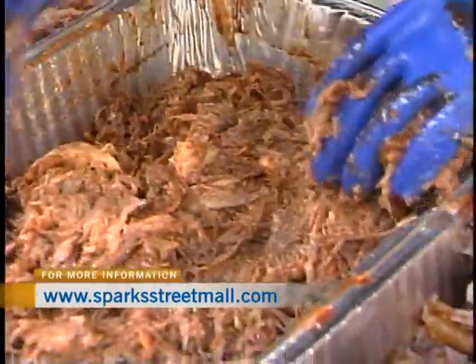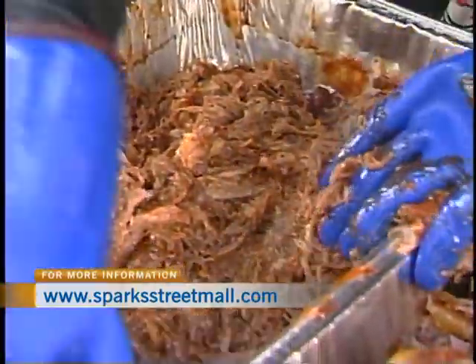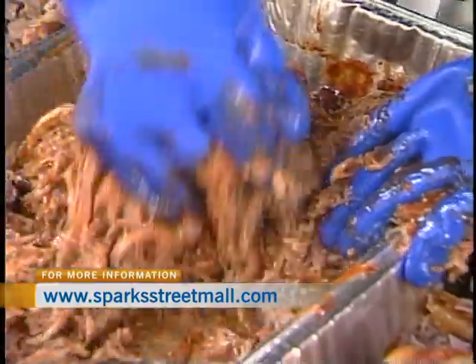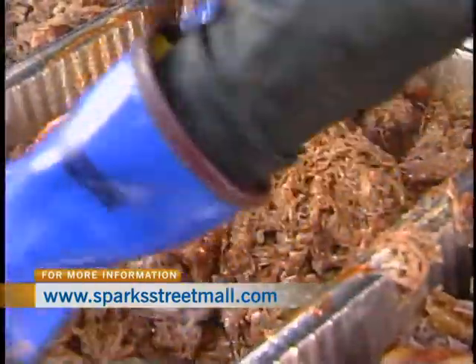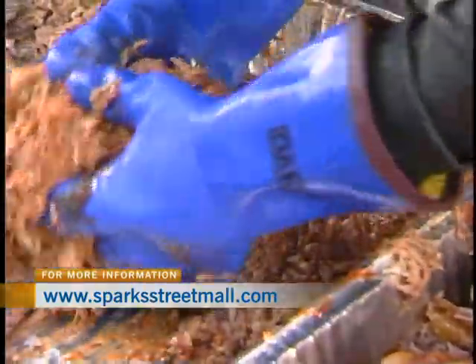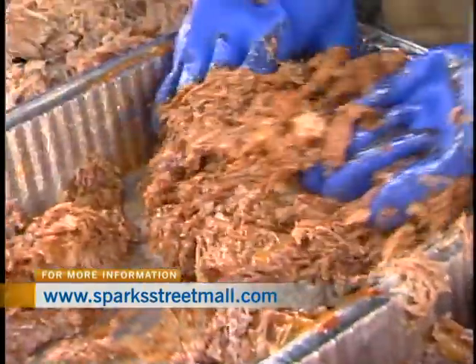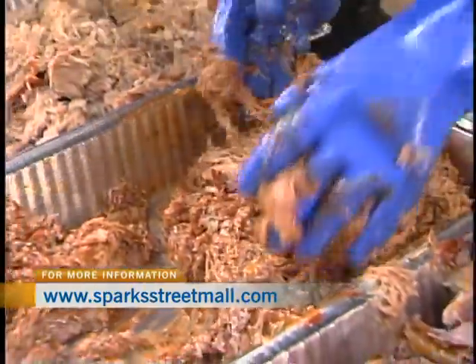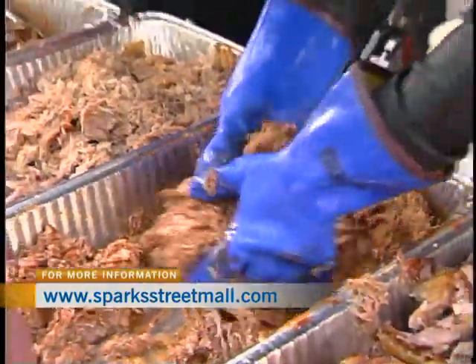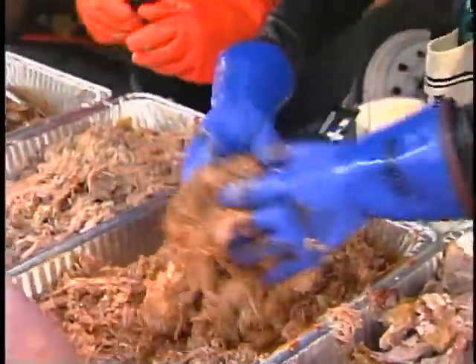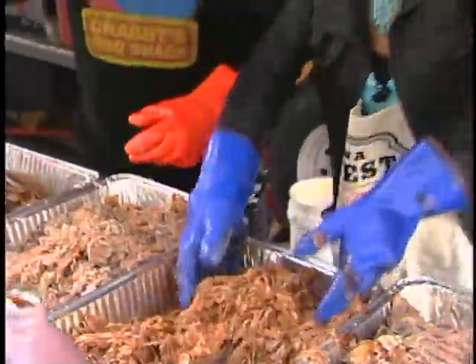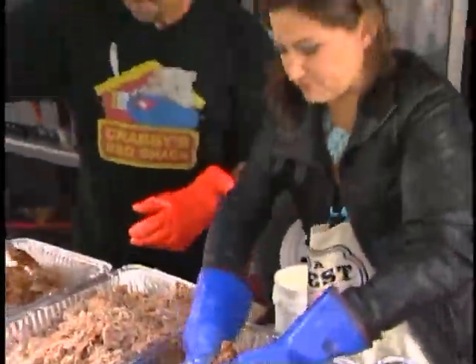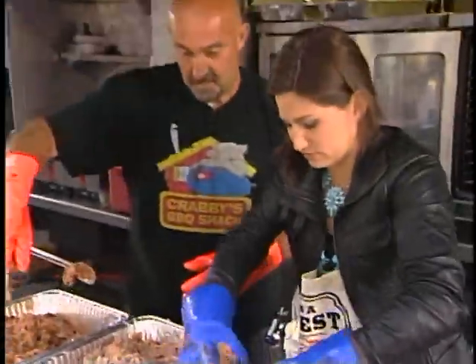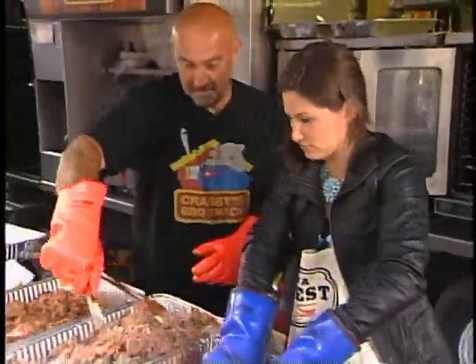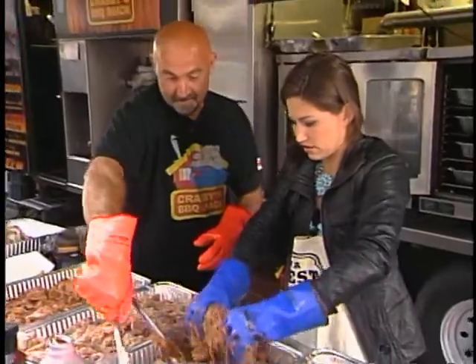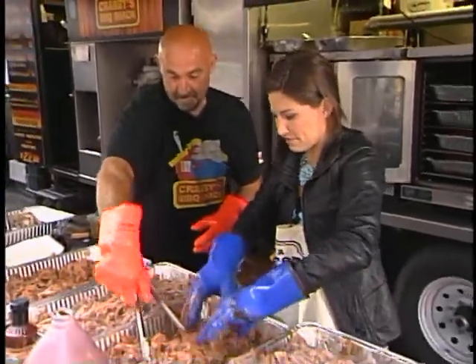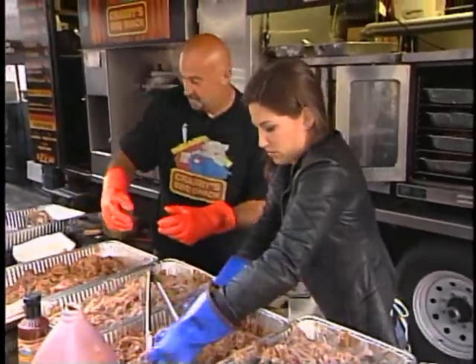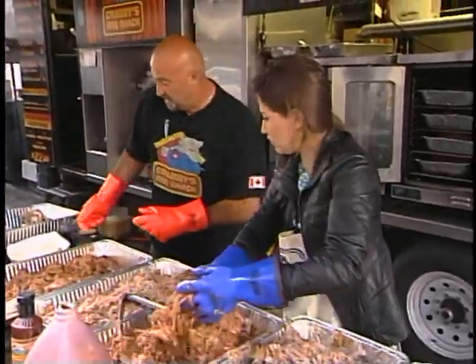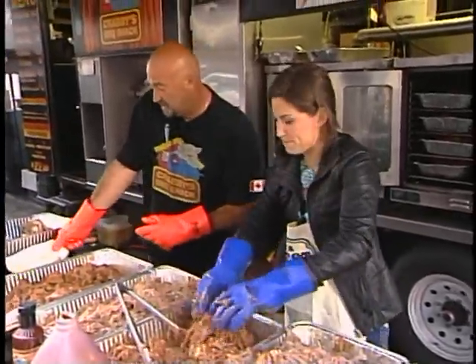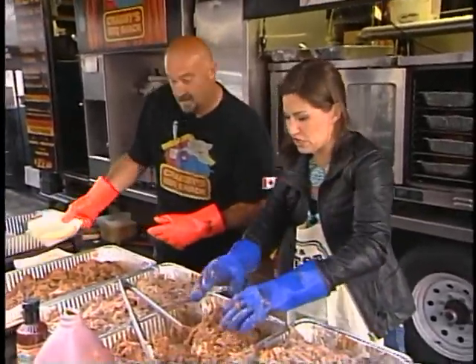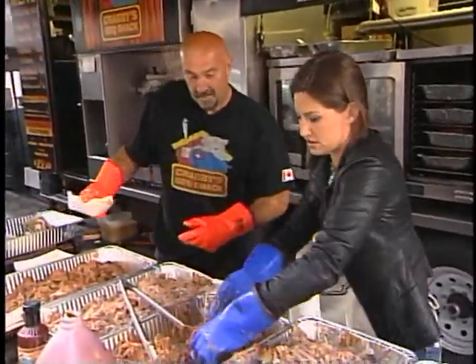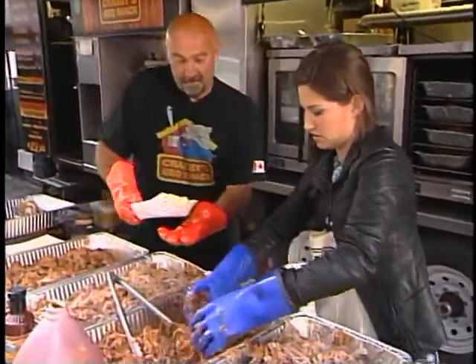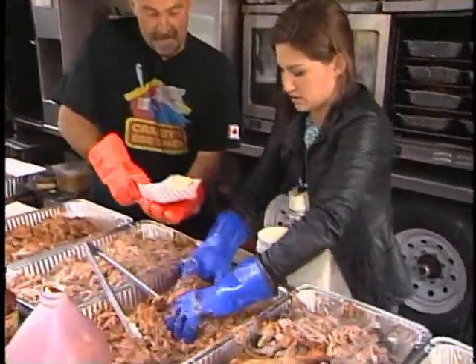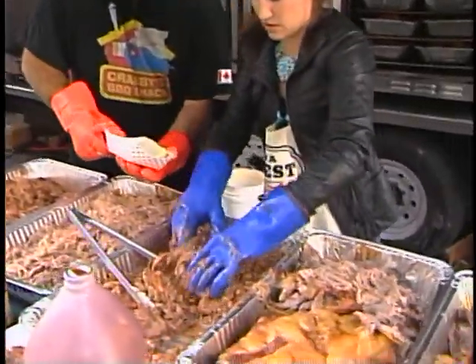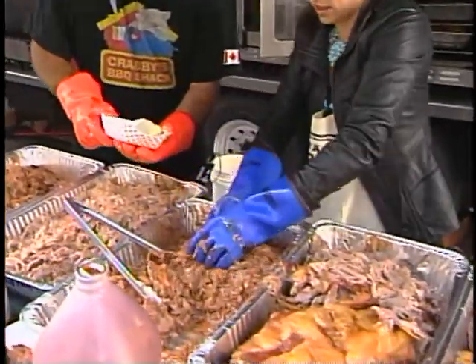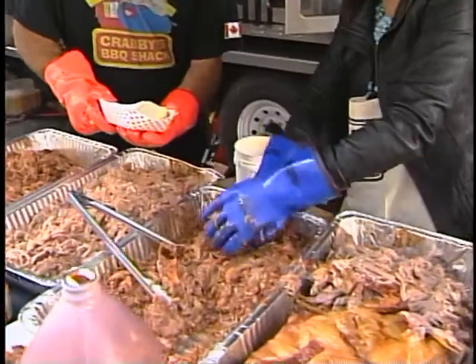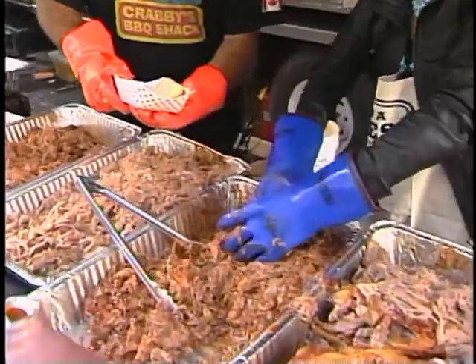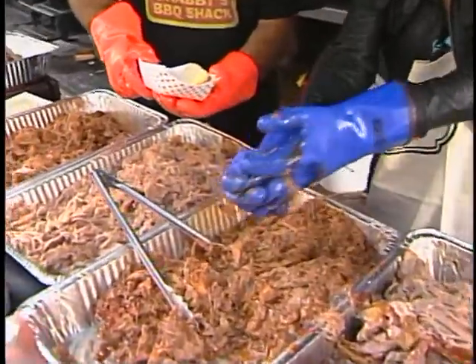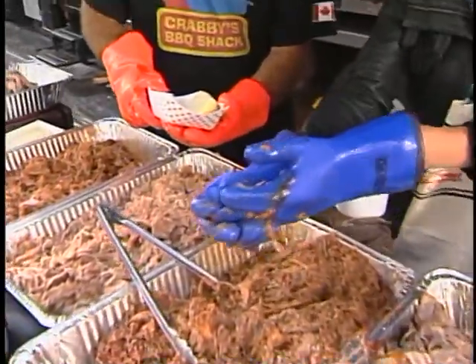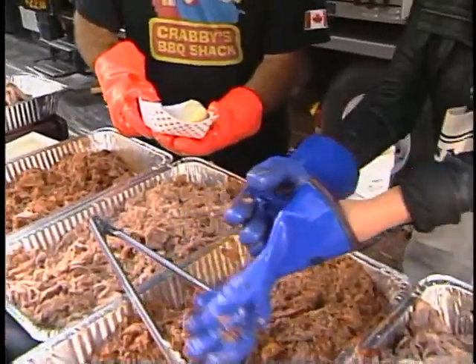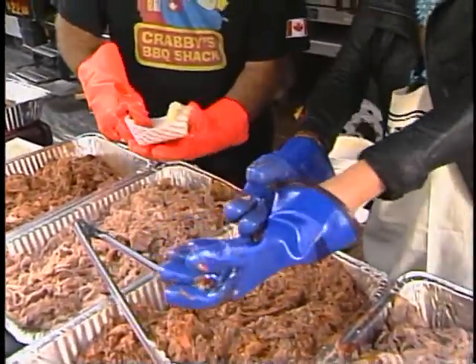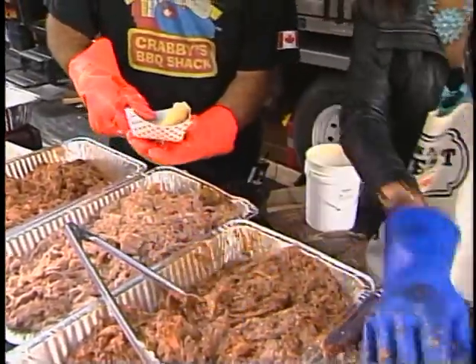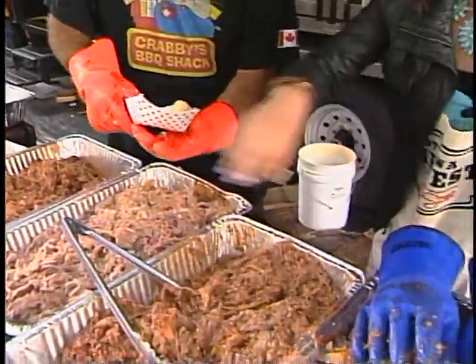Oh my gosh, that's good. So we mix it up. And then how do you serve it? You take this one — will you grab me a bun? And put it on the bun. Let me remove the gloves here. Have I mixed enough, do you think? Yeah, it's really good.